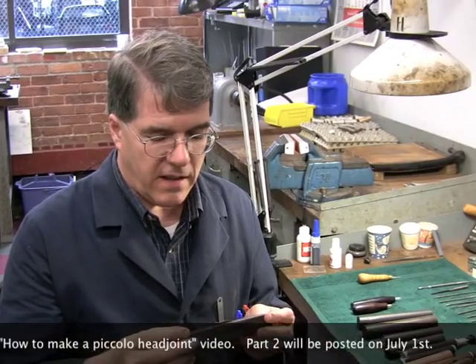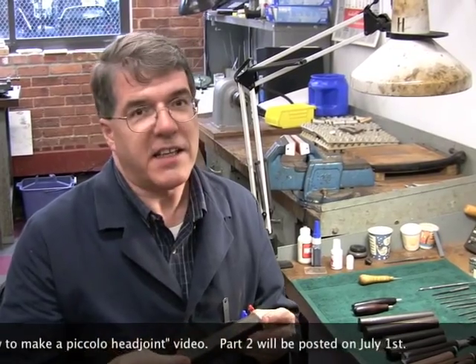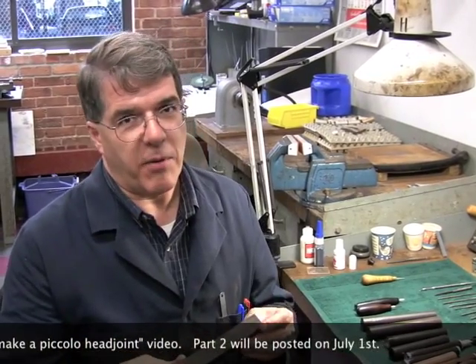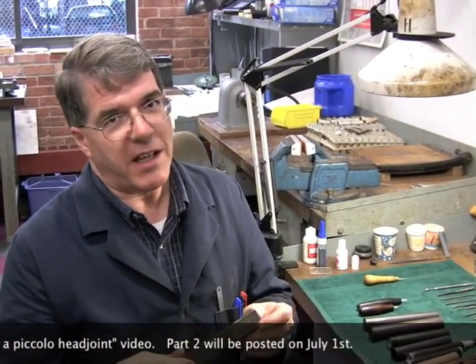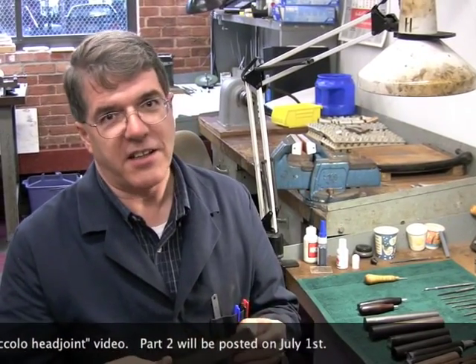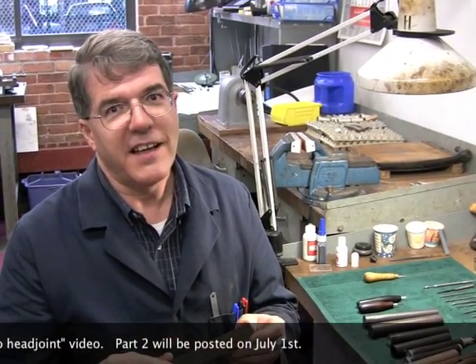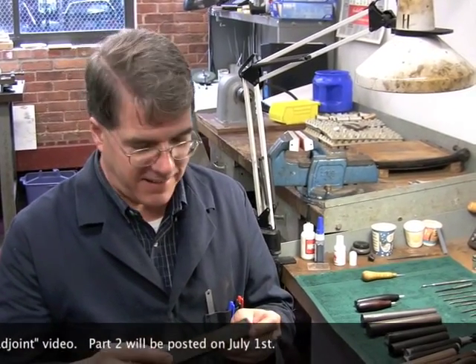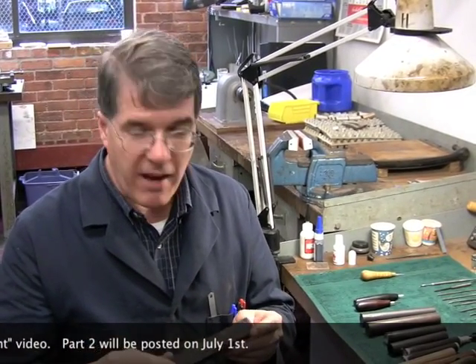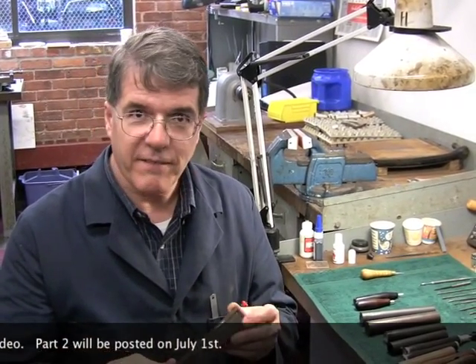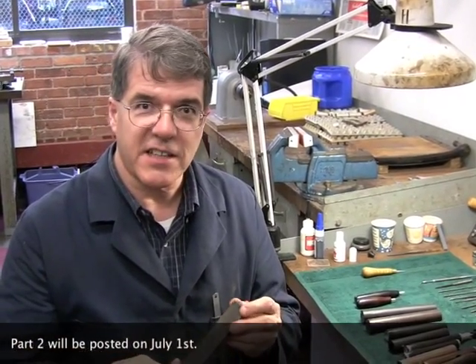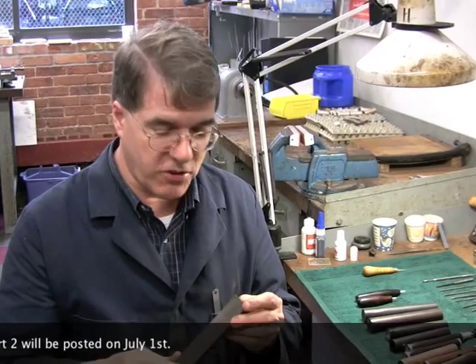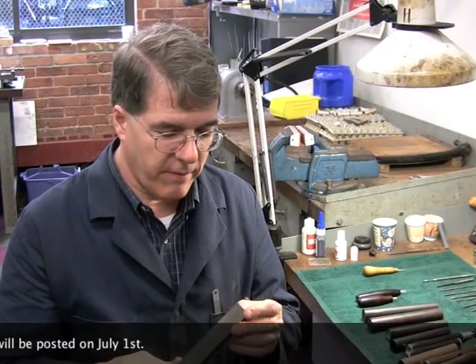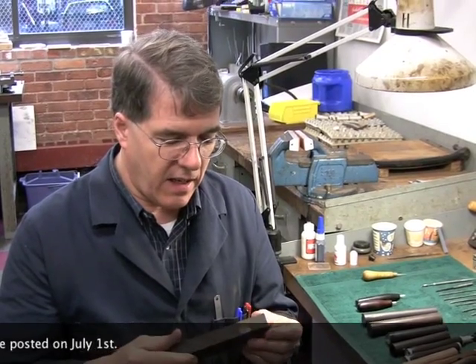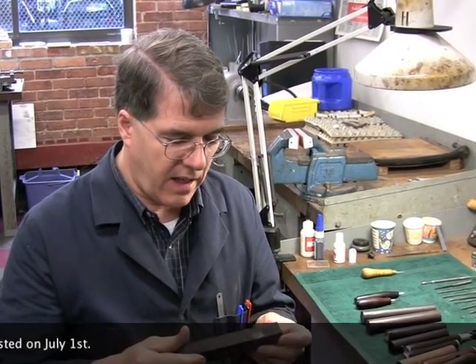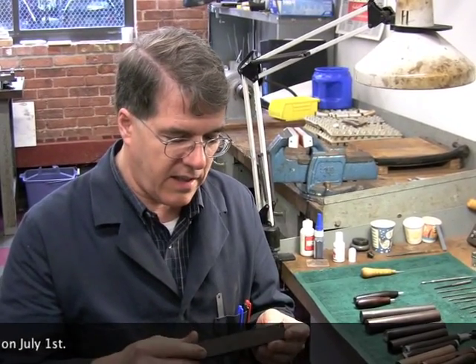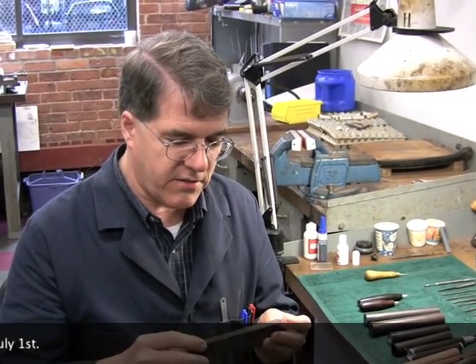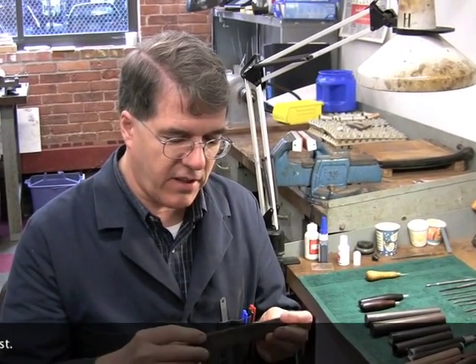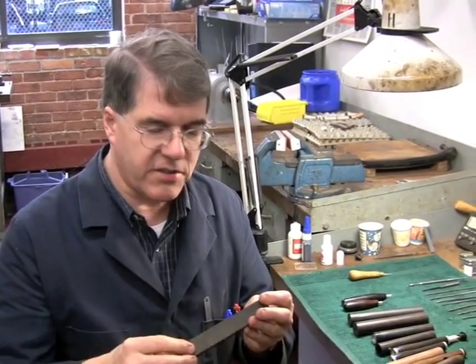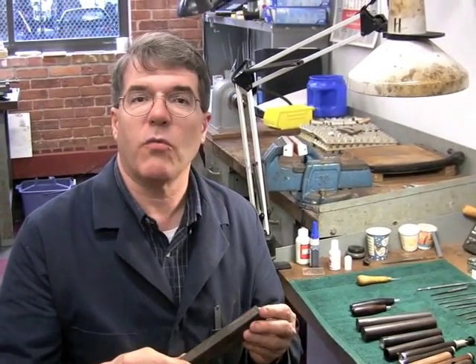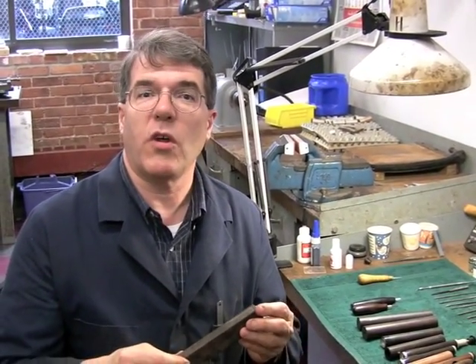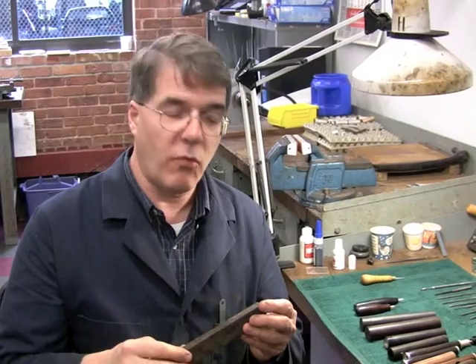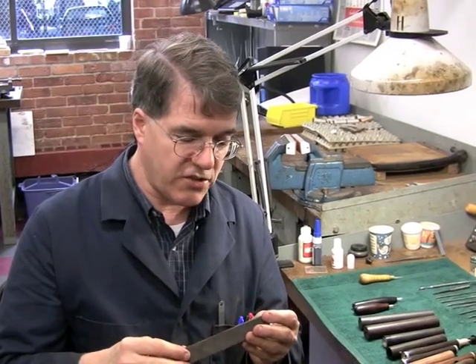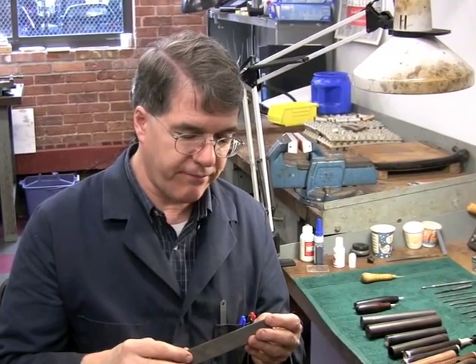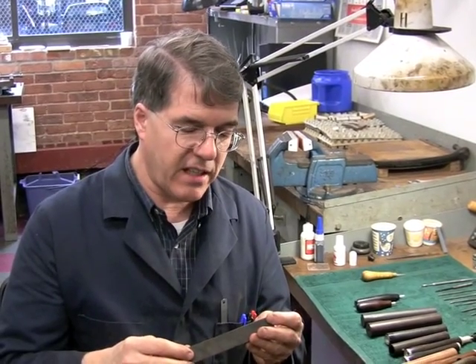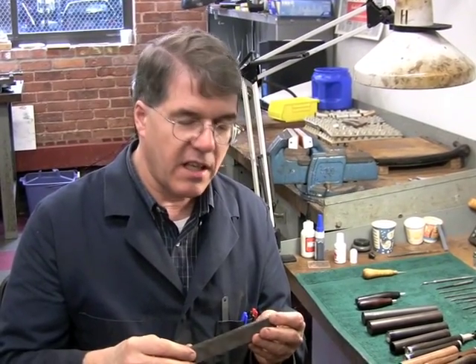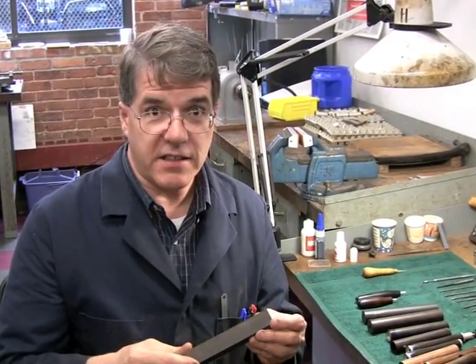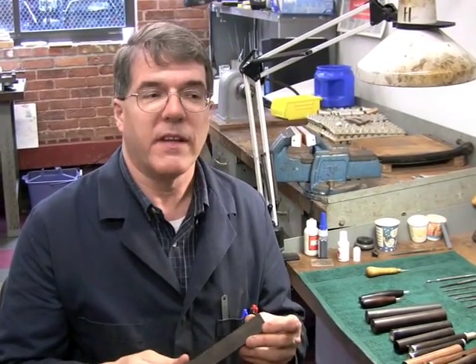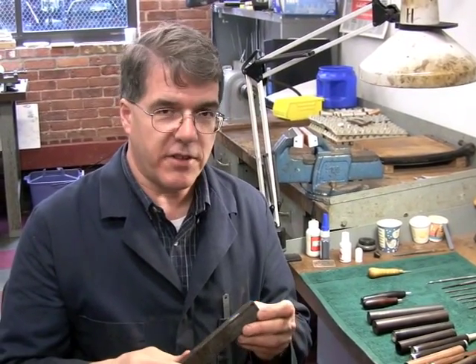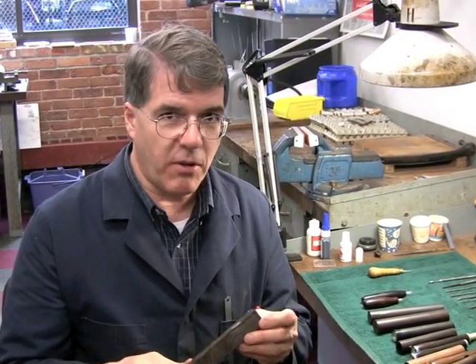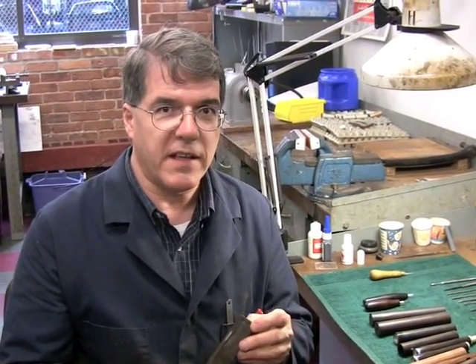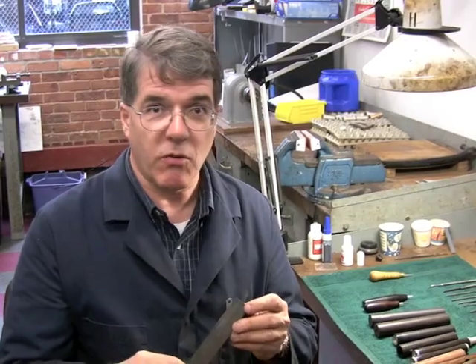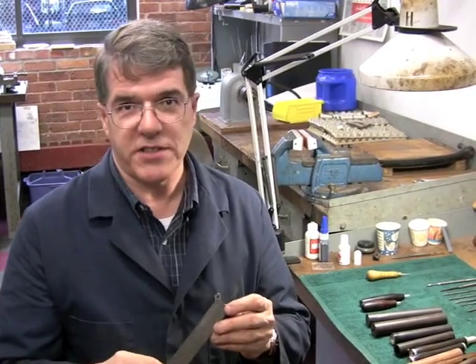The Latin name is Dalbergia melanoxylon. It comes from Africa. It's a rosewood, and it has some very good characteristics for woodwind instruments. It is dense, it's very stable, and it's somewhat water resistant.